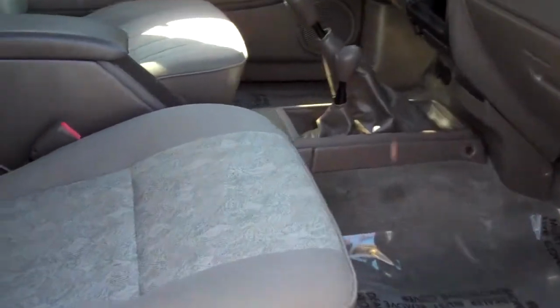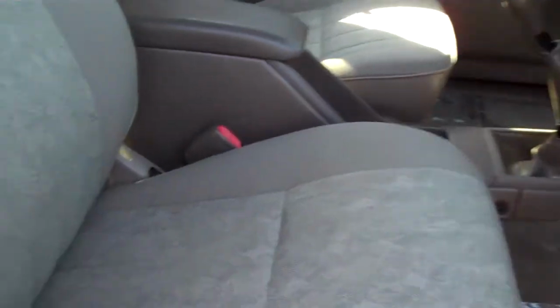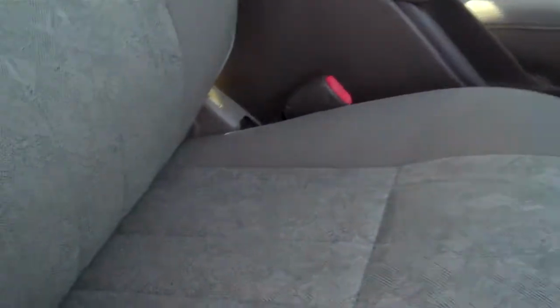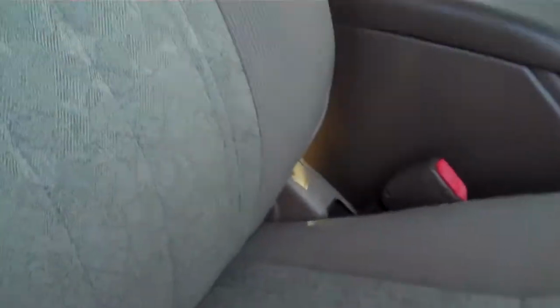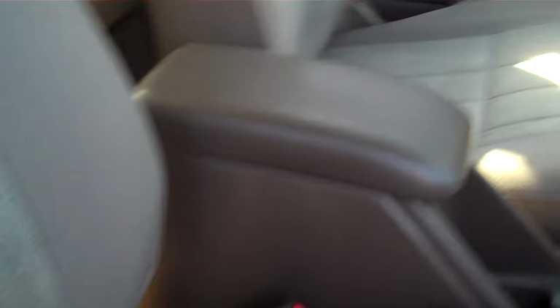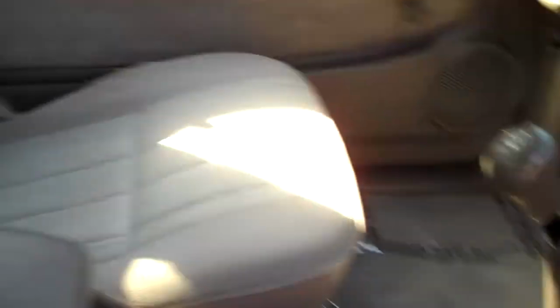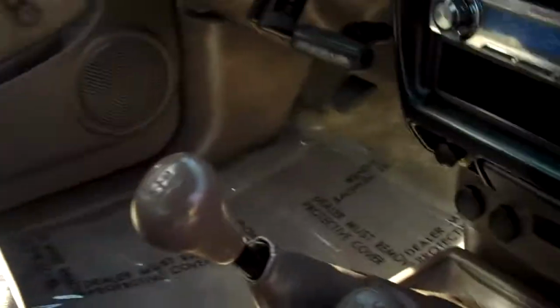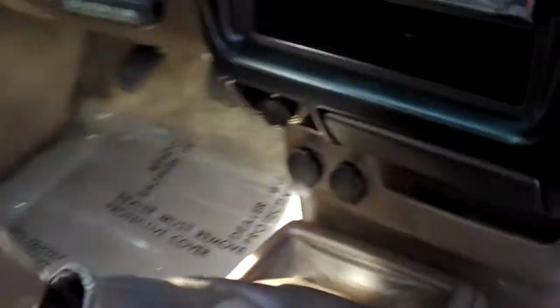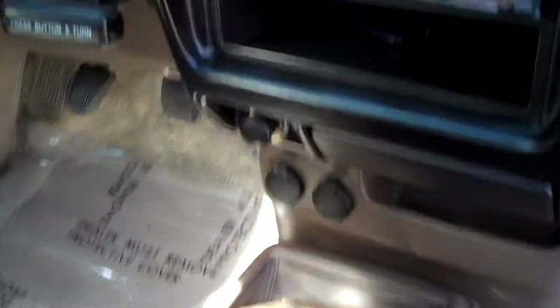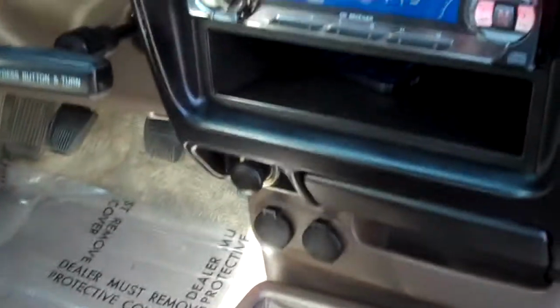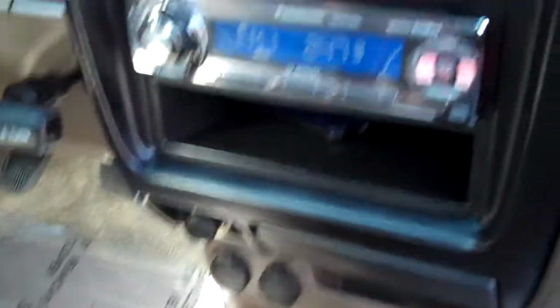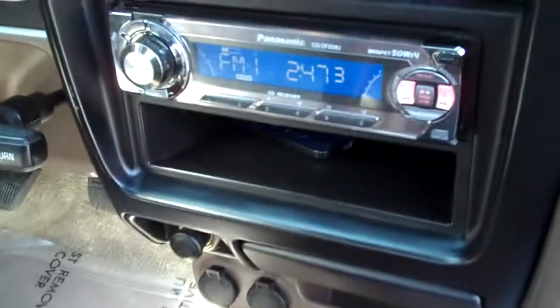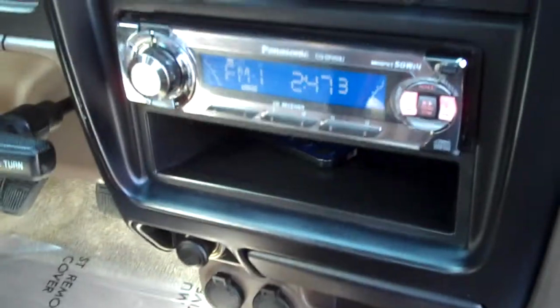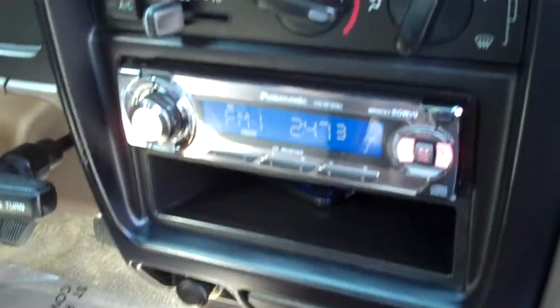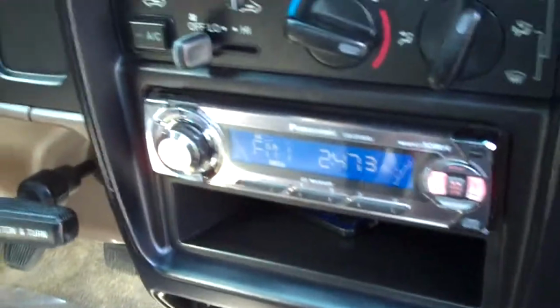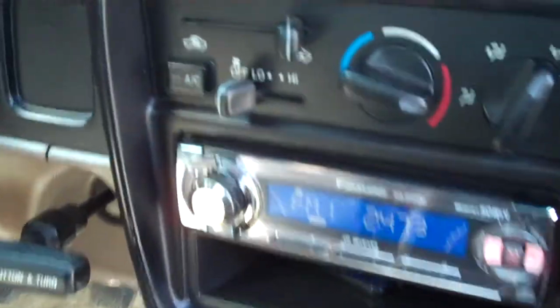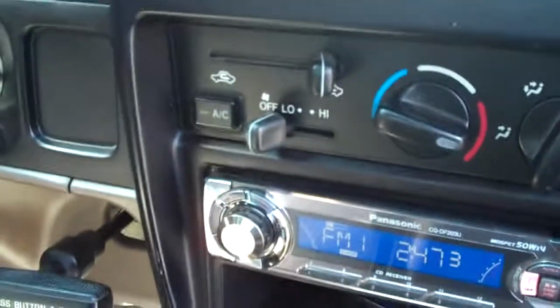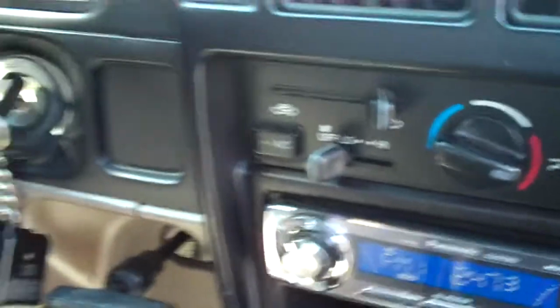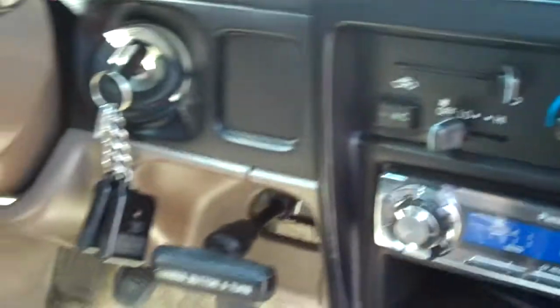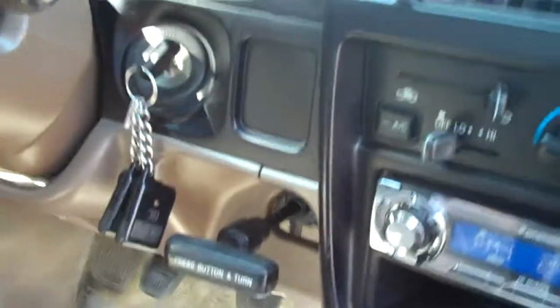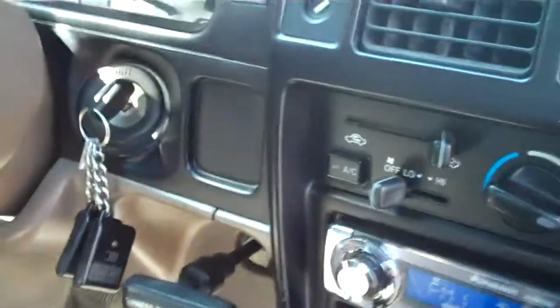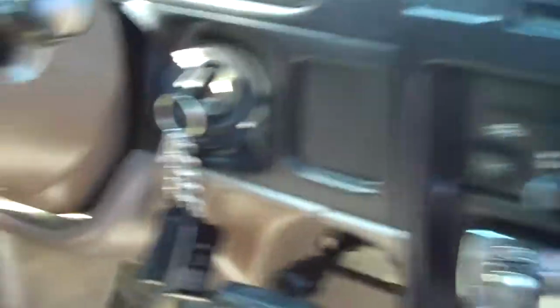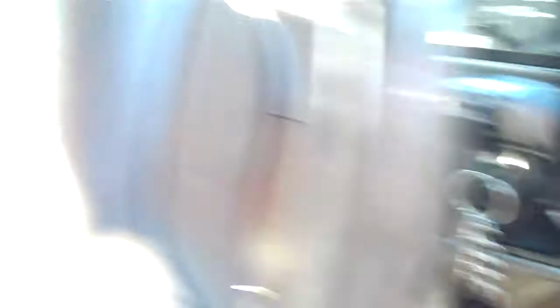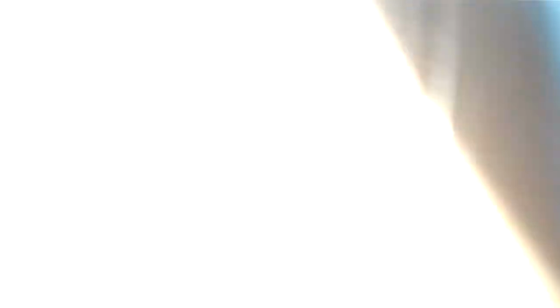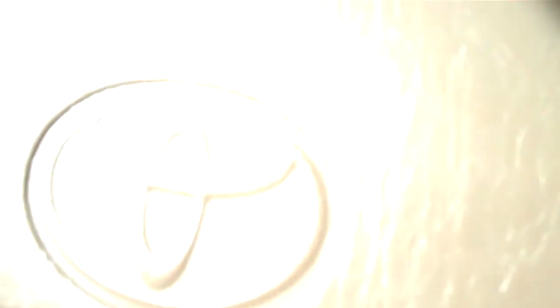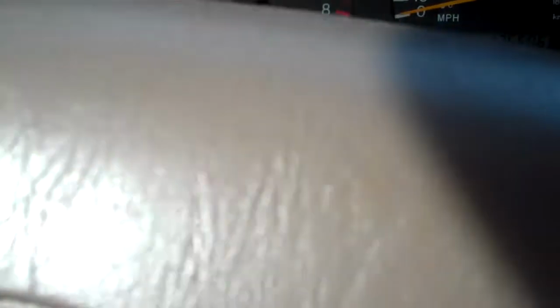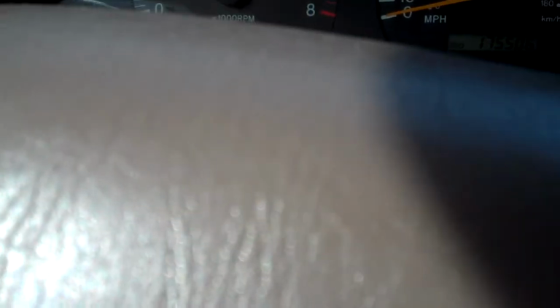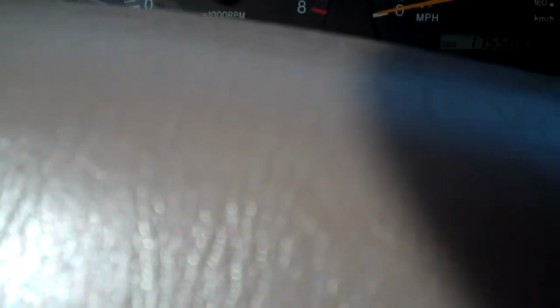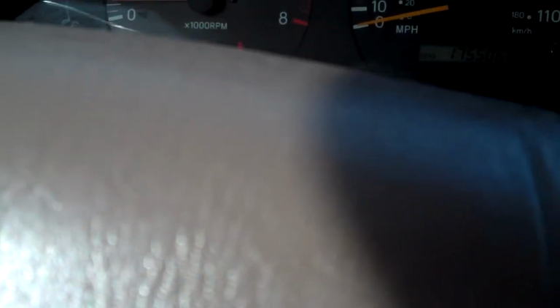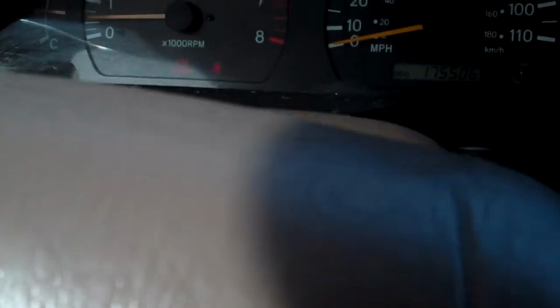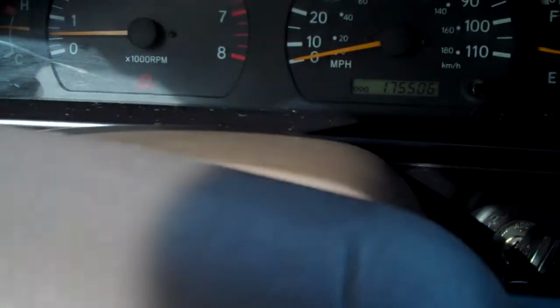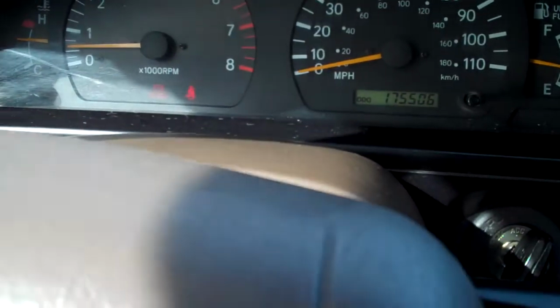The interior doesn't smell as if it's been smoked in. It's got a CD player and air conditioning. It does have an alarm system. It's got a hundred and seventy-five thousand five hundred miles on it.